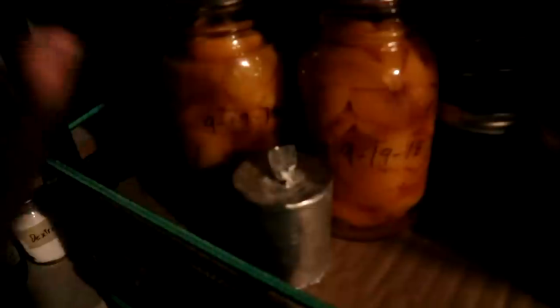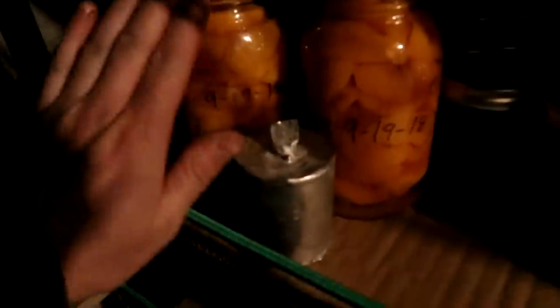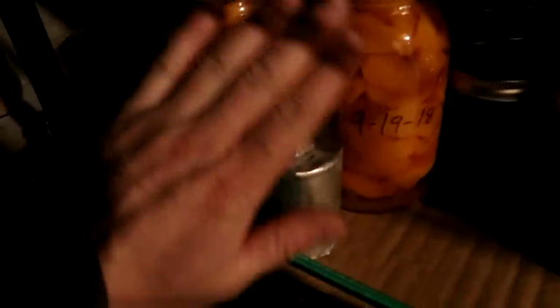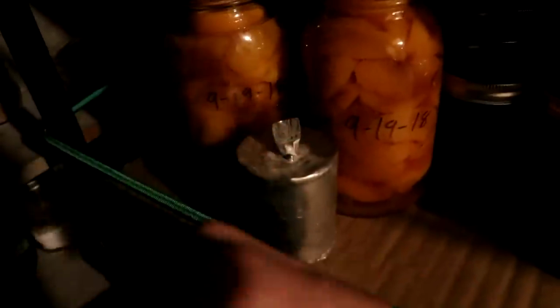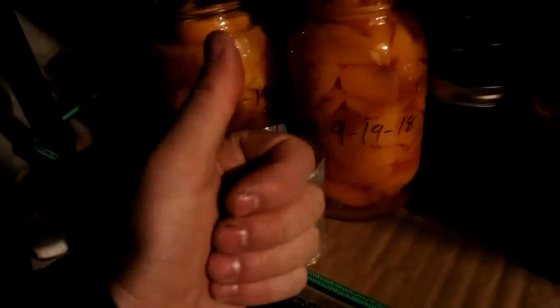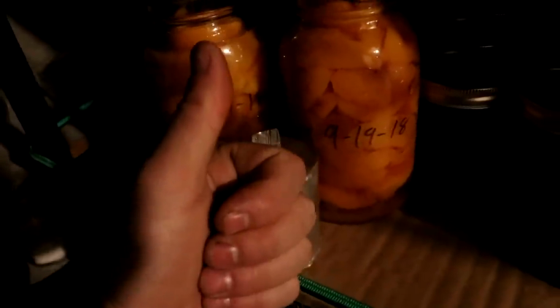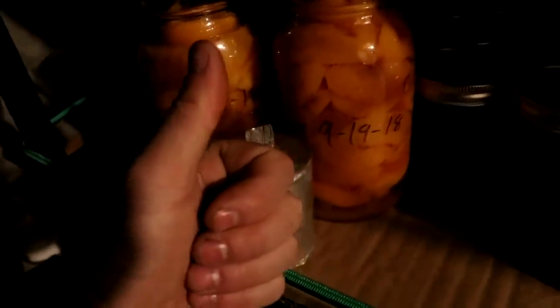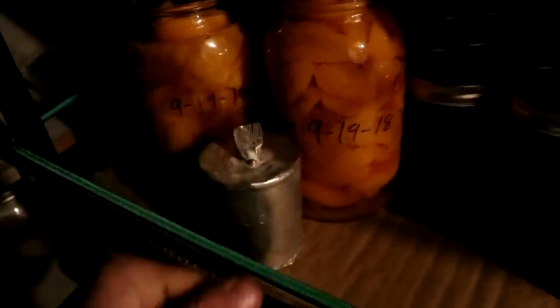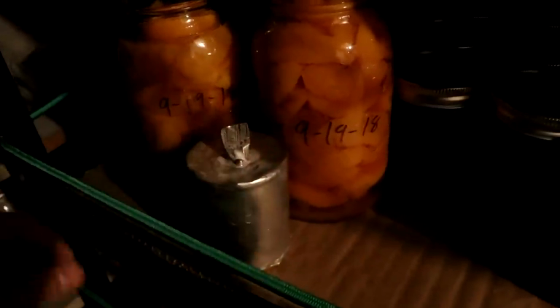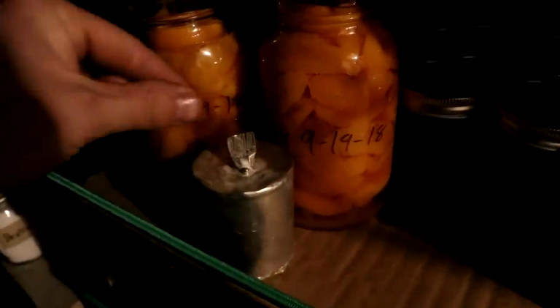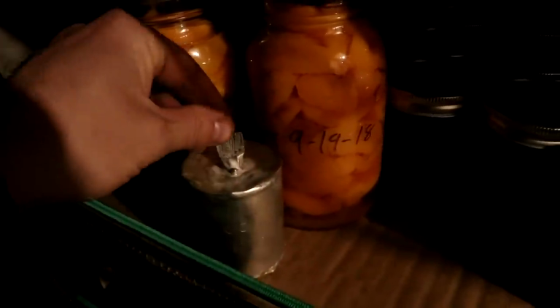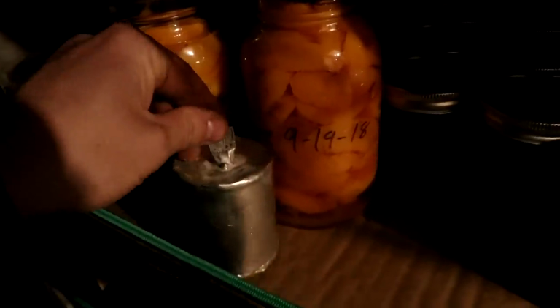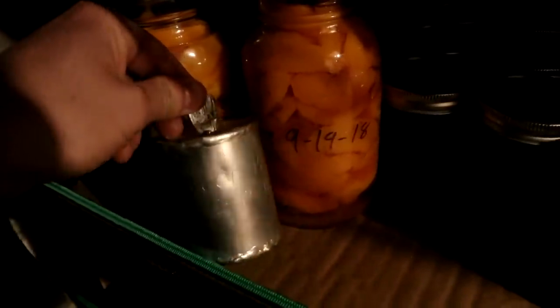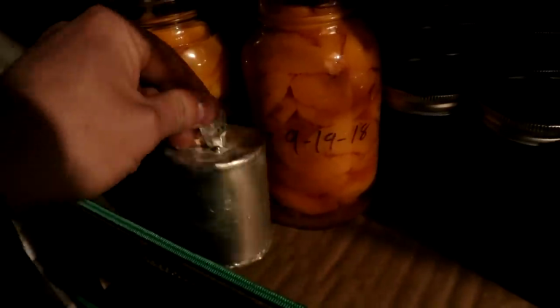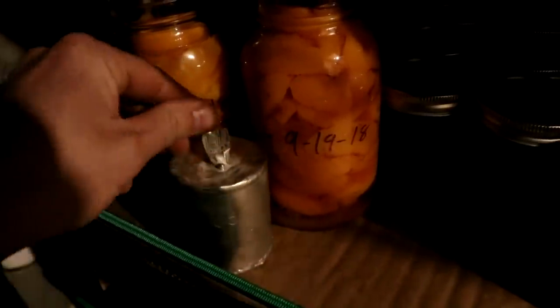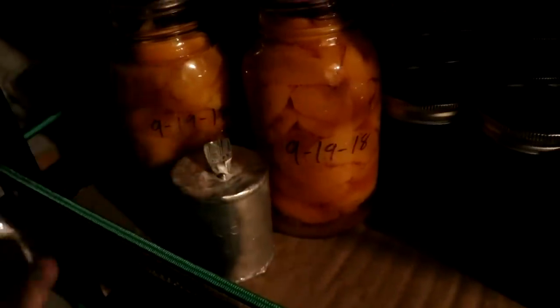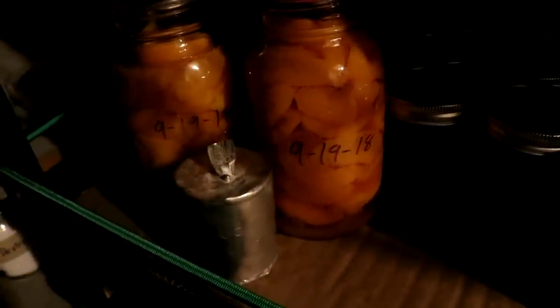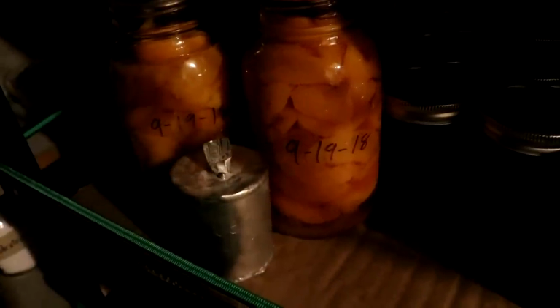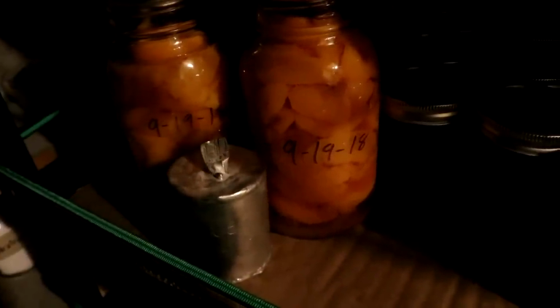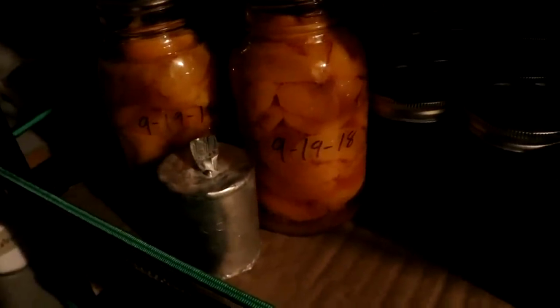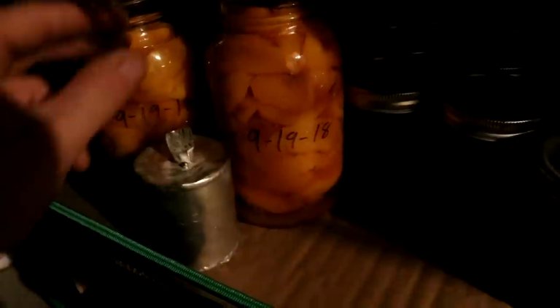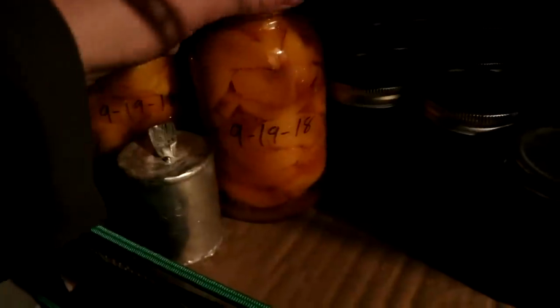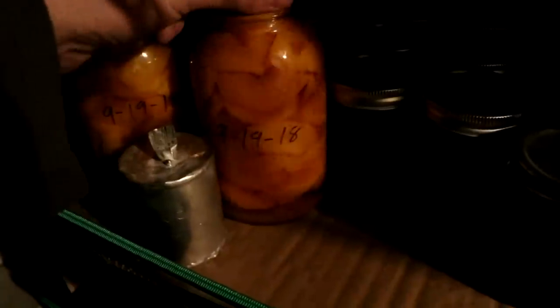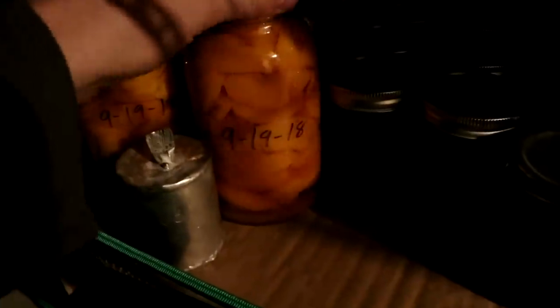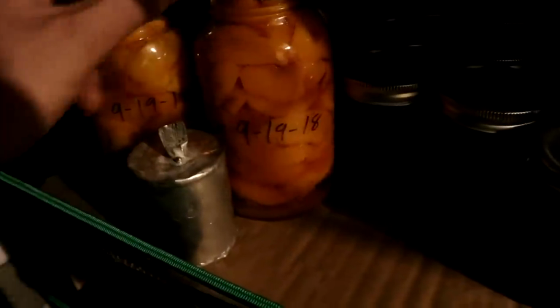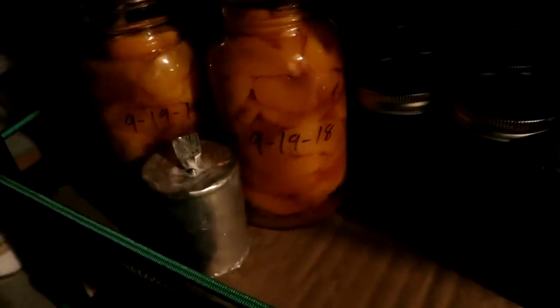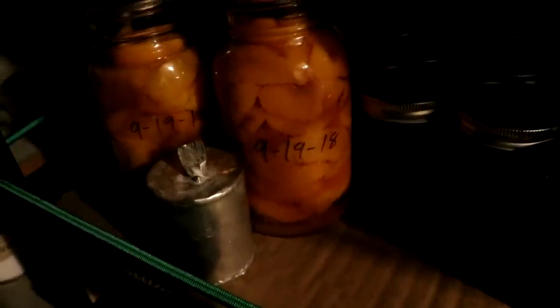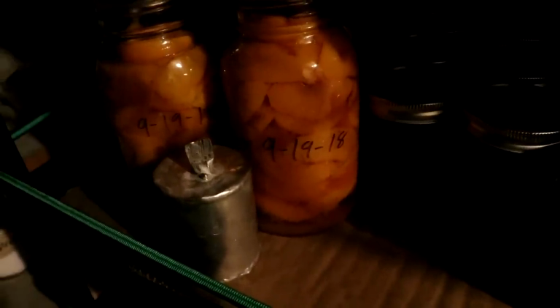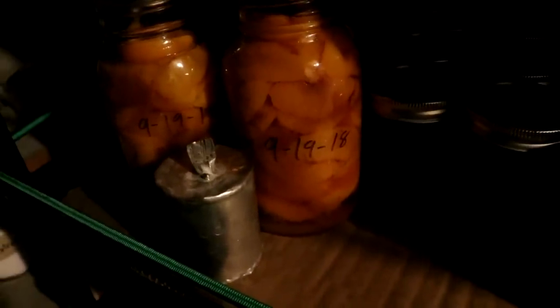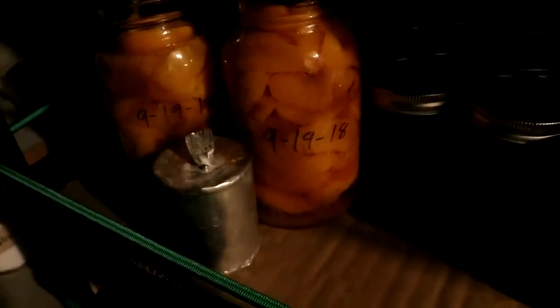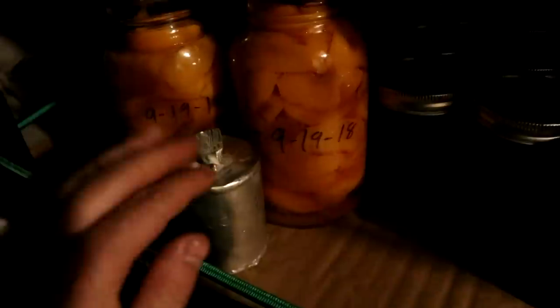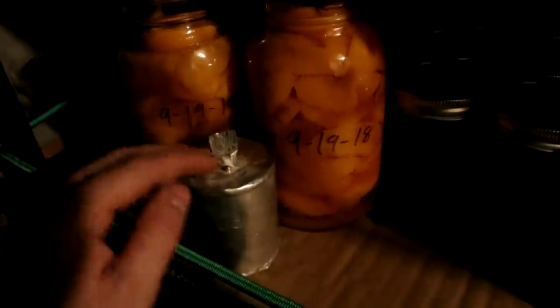Hi everyone, welcome back to Cody's lab. I said I'd open these canned jars on the 19th of November 2018, and it's currently the 22nd of November, so let's get them open.